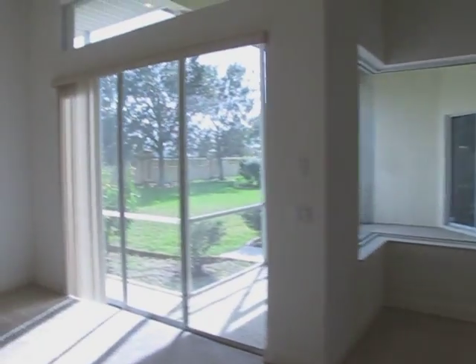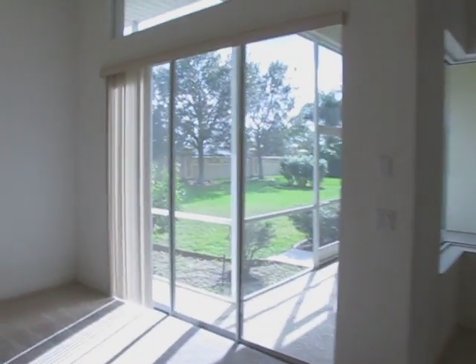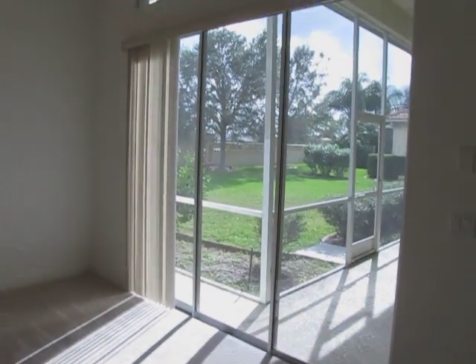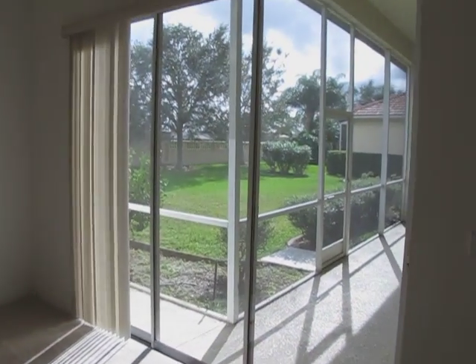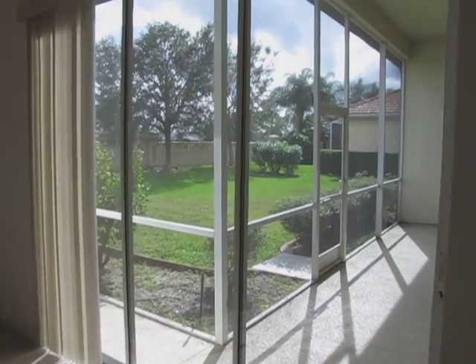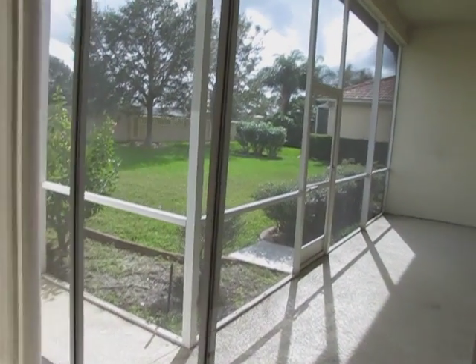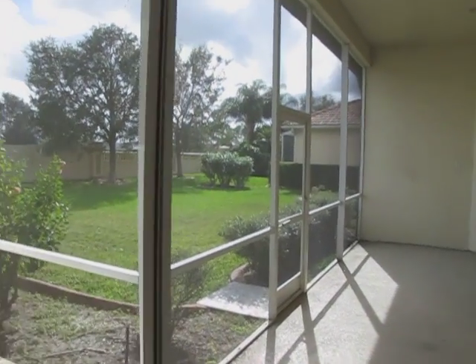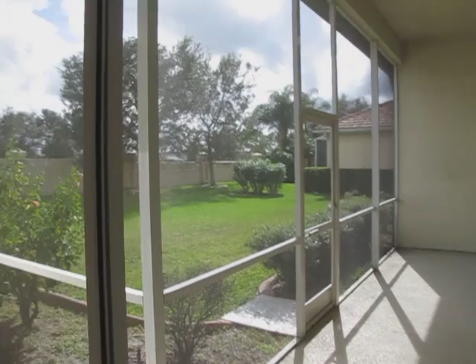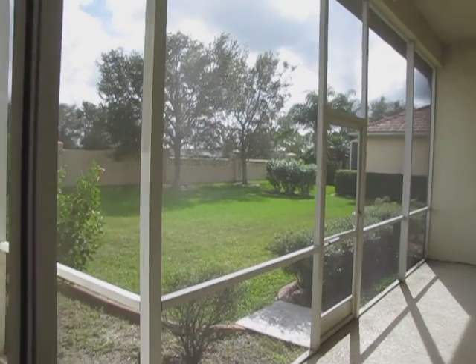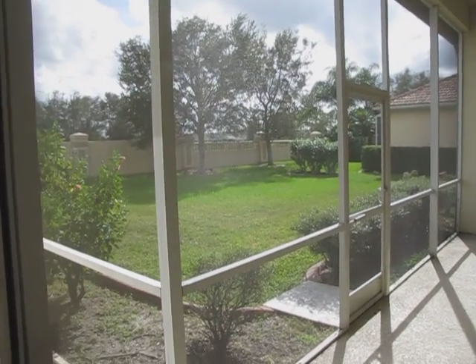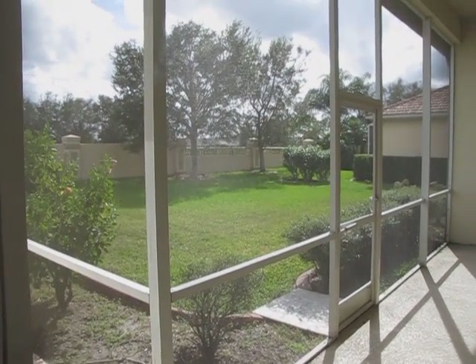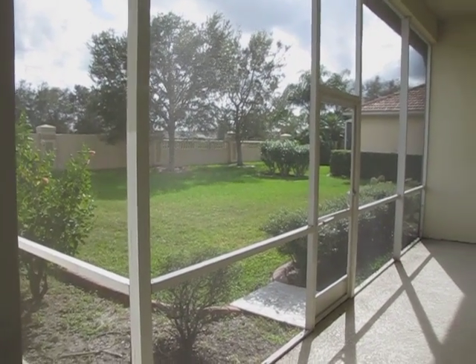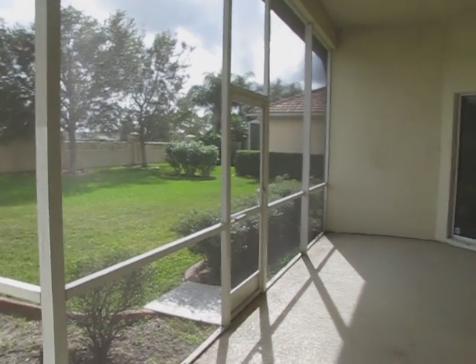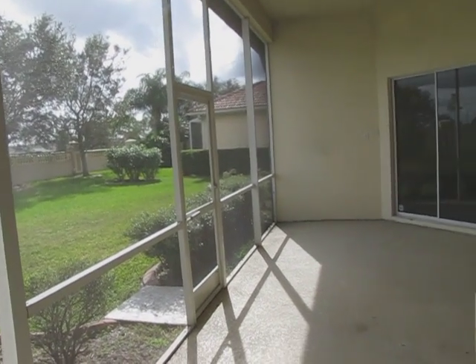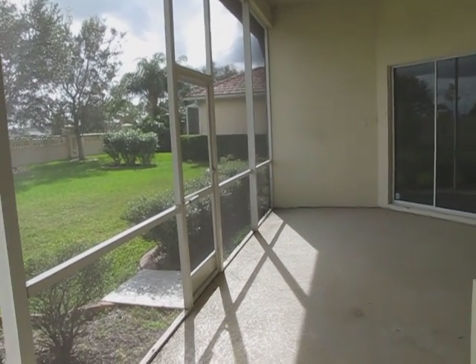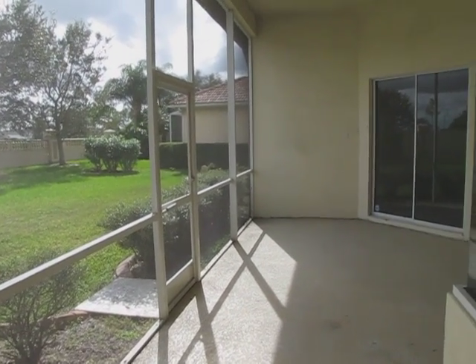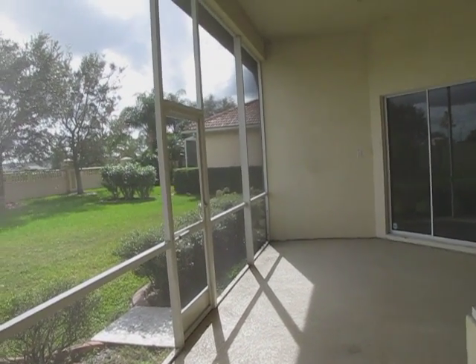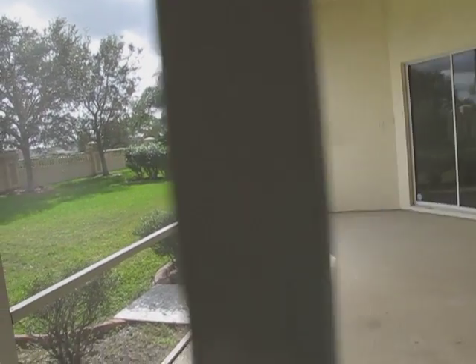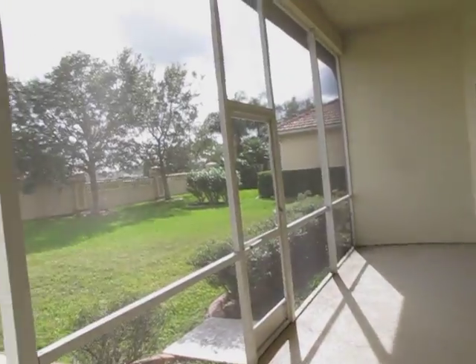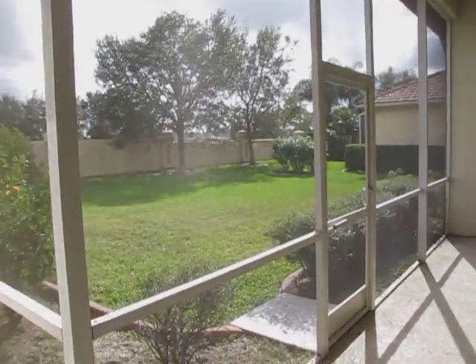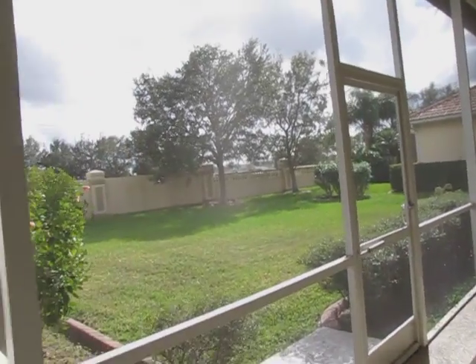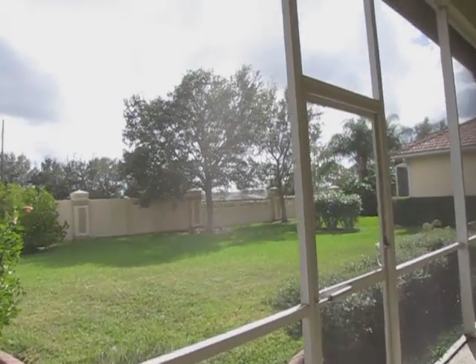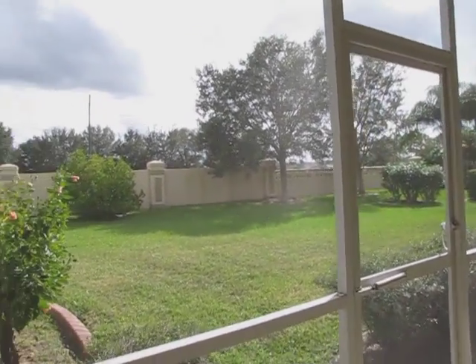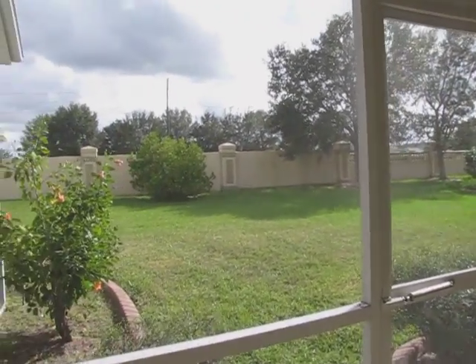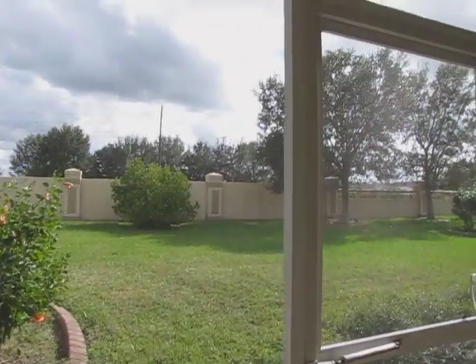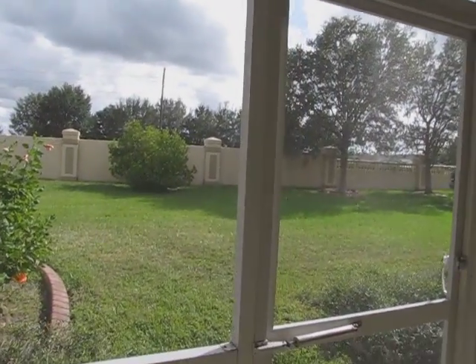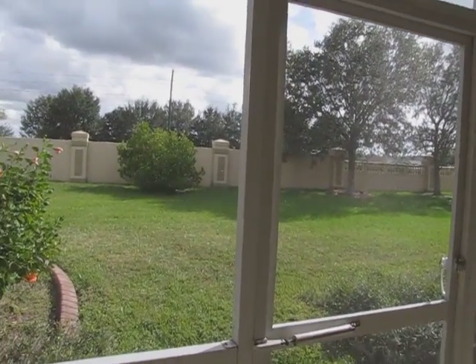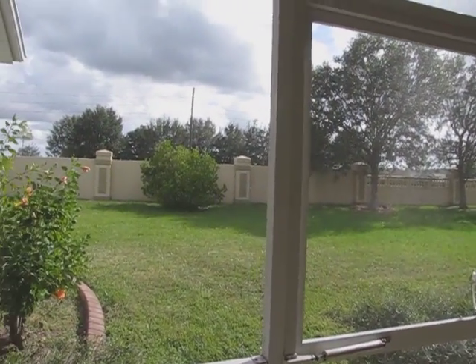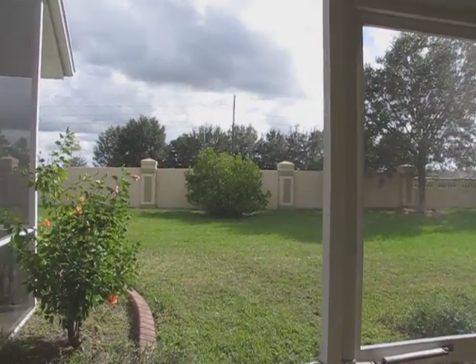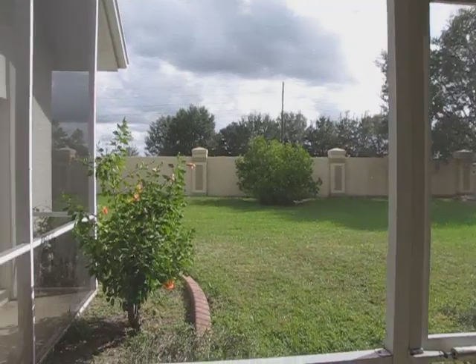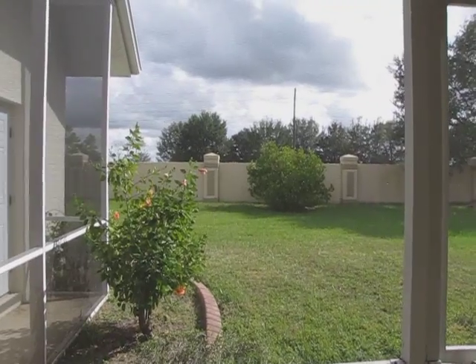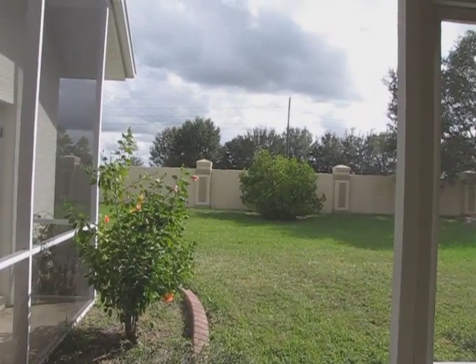It's got a screened-in lanai, as you can see. Sits on a really nice lot. I'll open the door so you can hear the traffic — there is none. There's probably less than a dozen cars that will come through here.